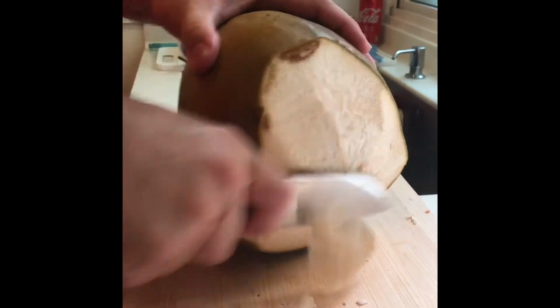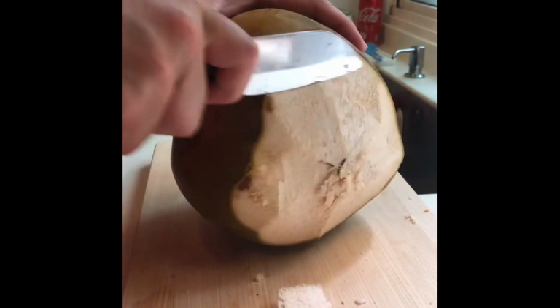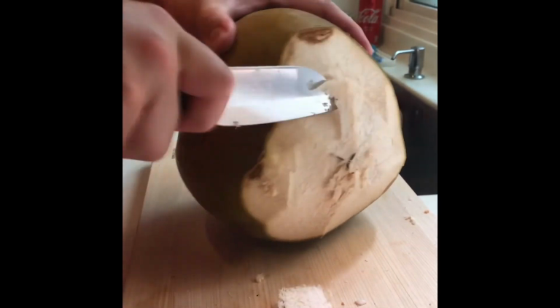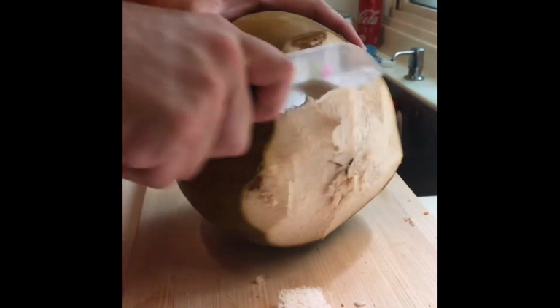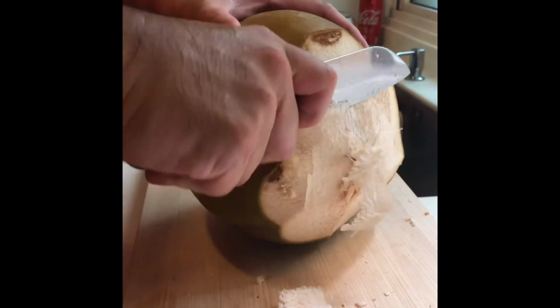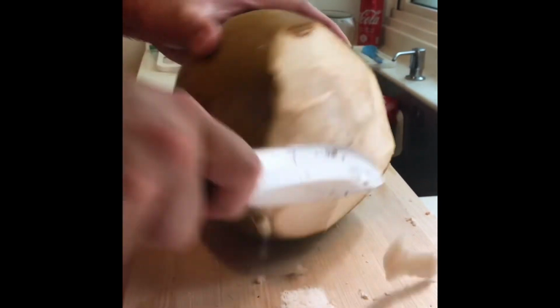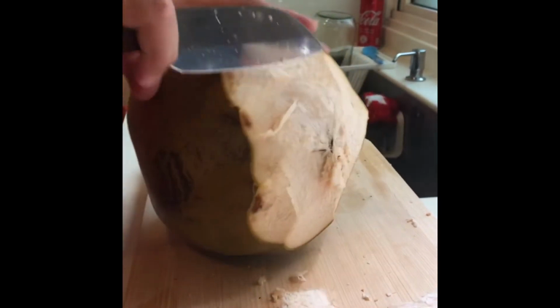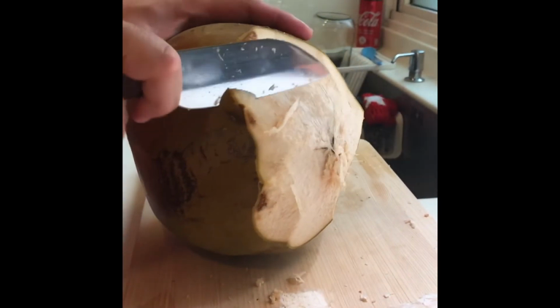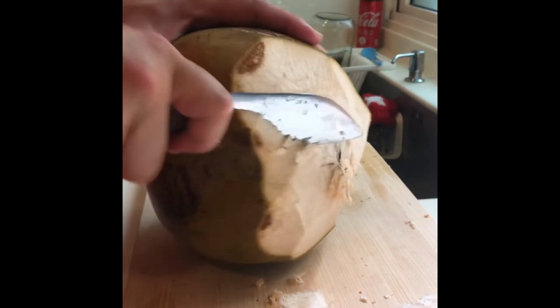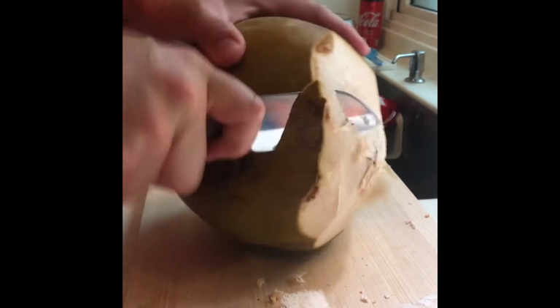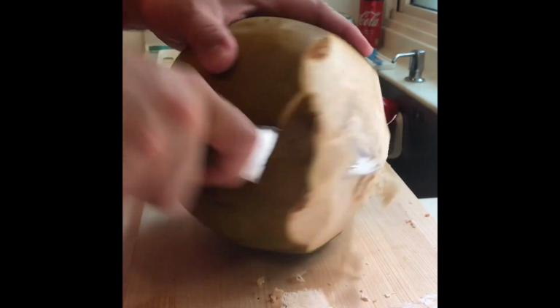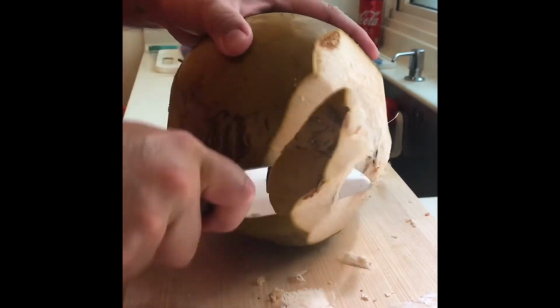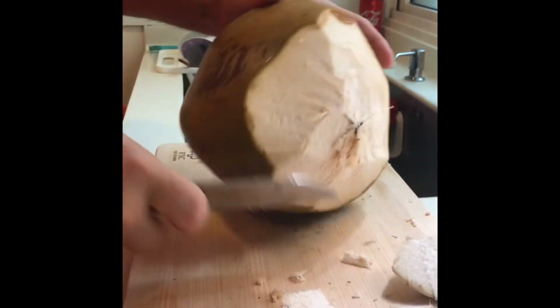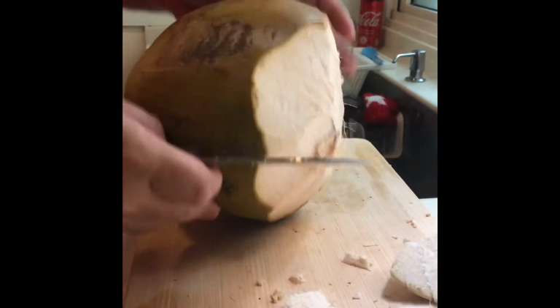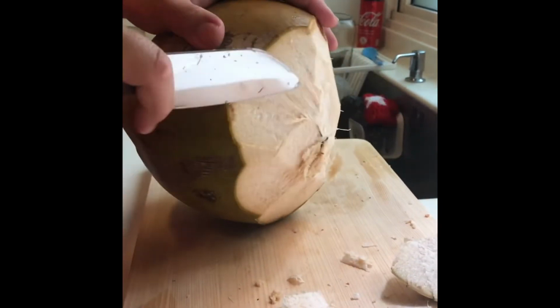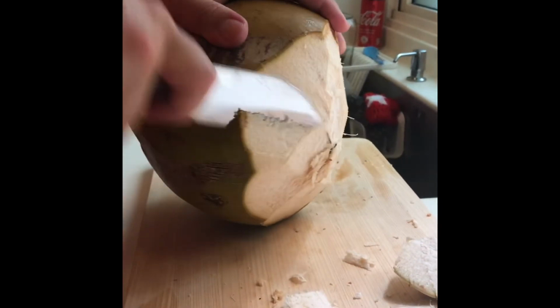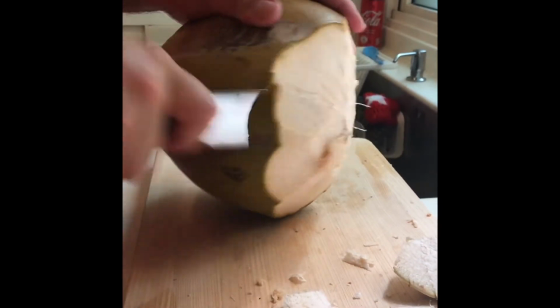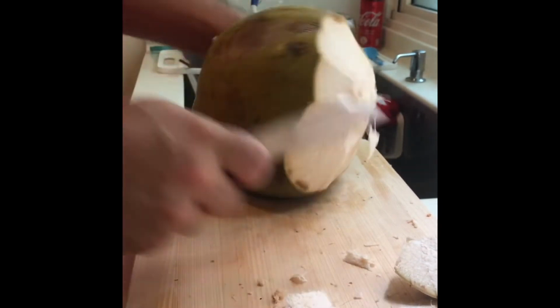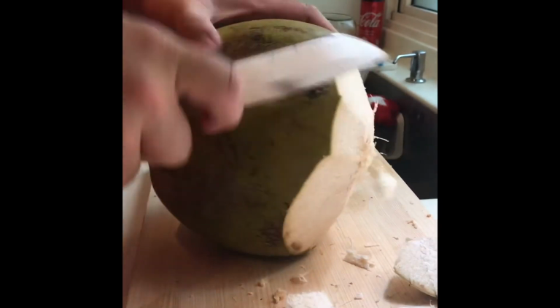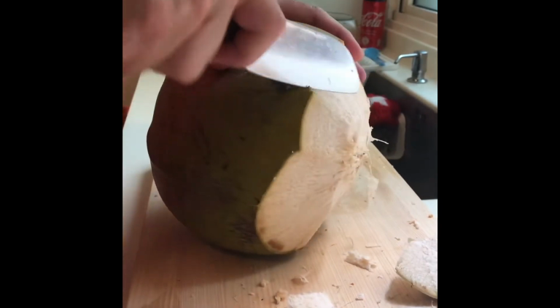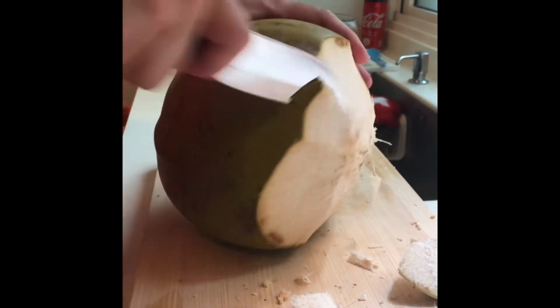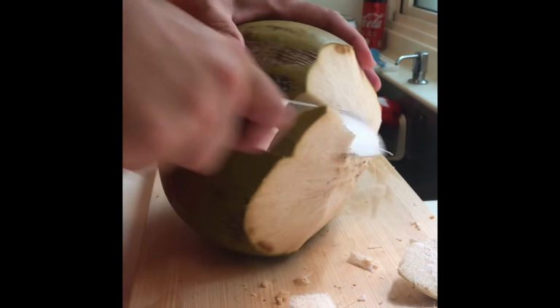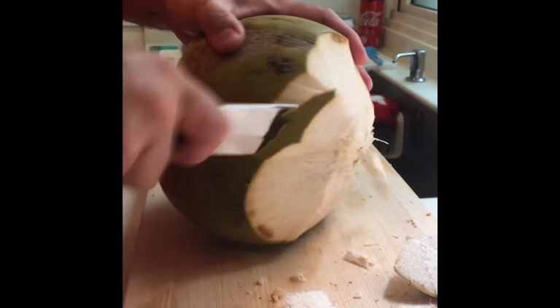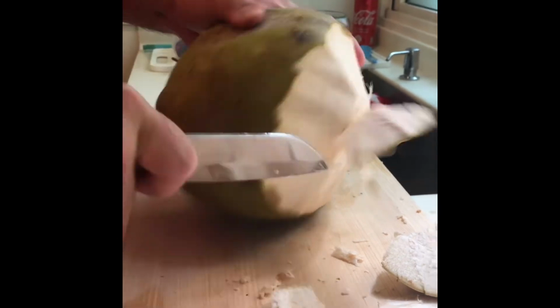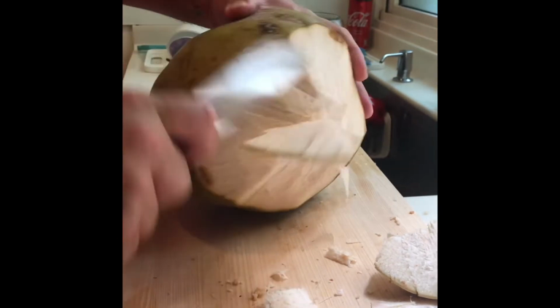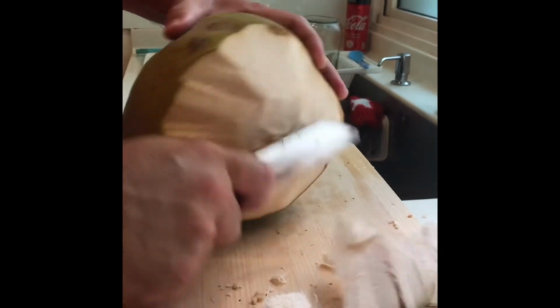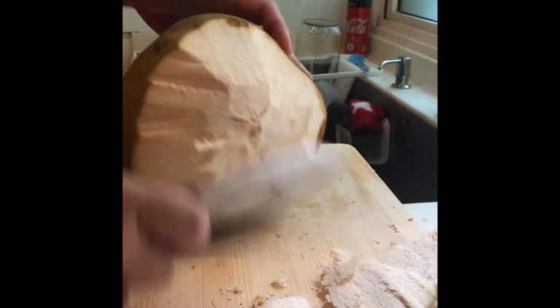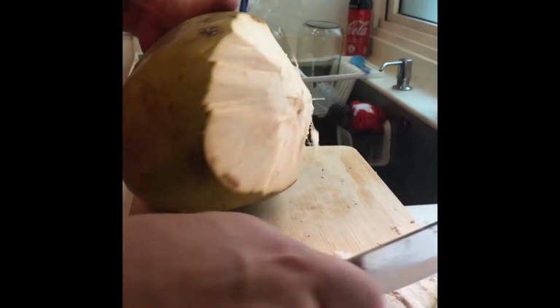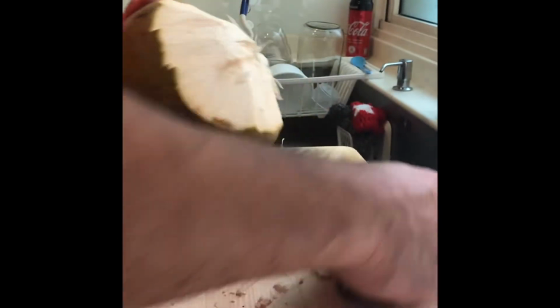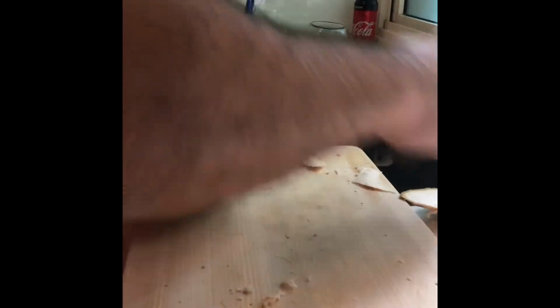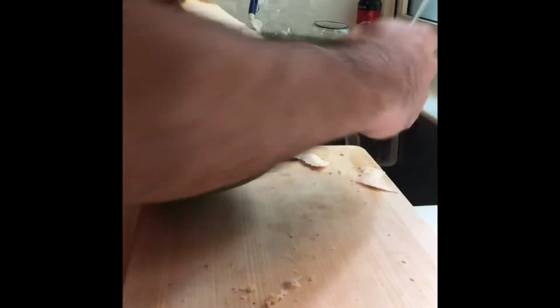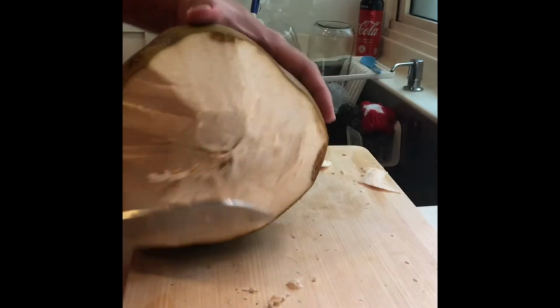Of course, if I had a parang machete, this would look much nicer because it would be easier — it's a longer blade. And as we cut this, you will realise that the husk is actually turning brown.